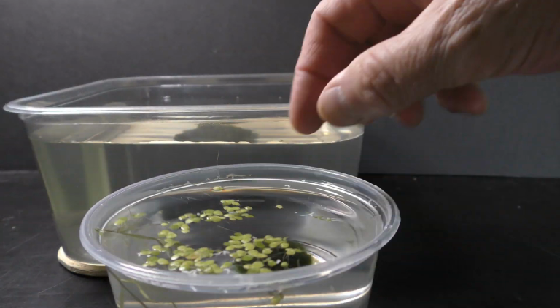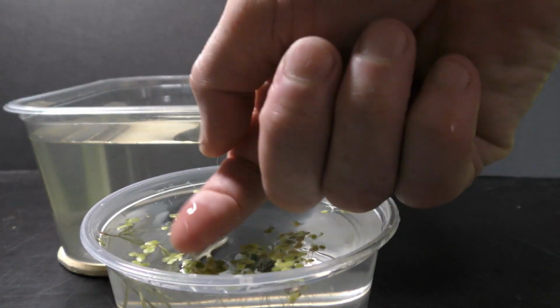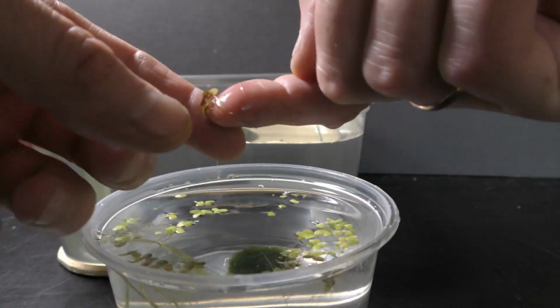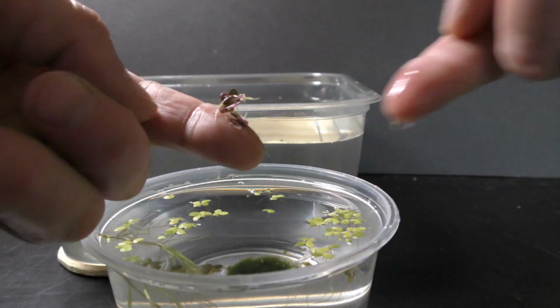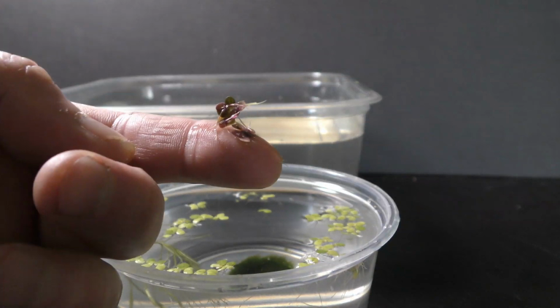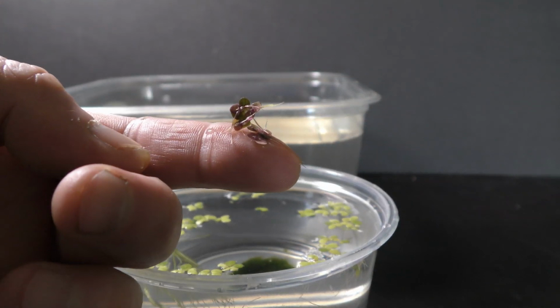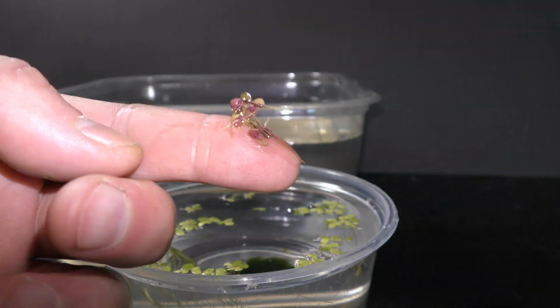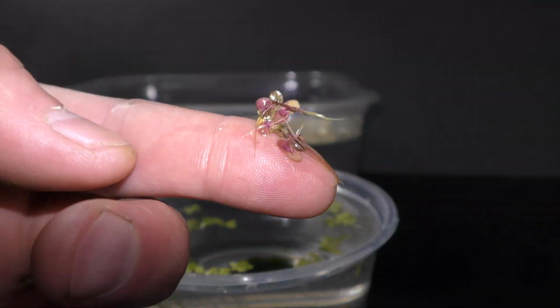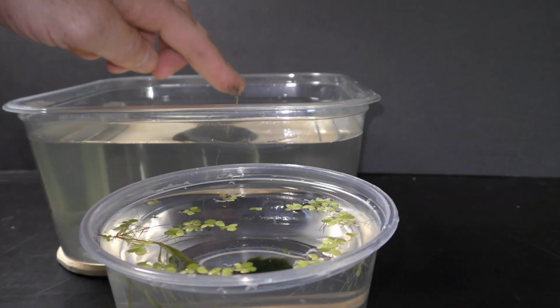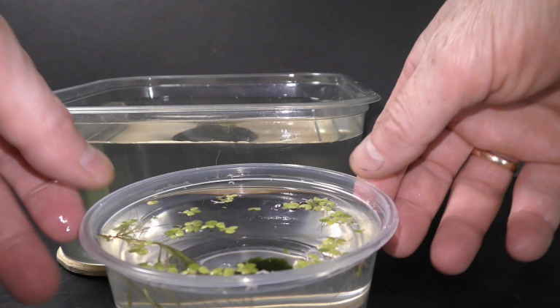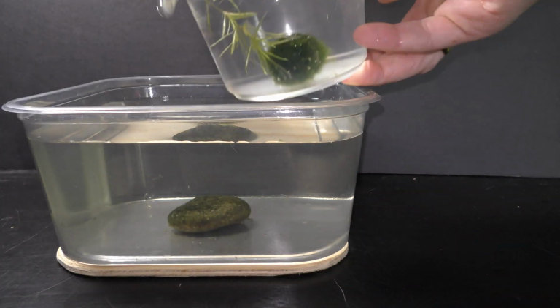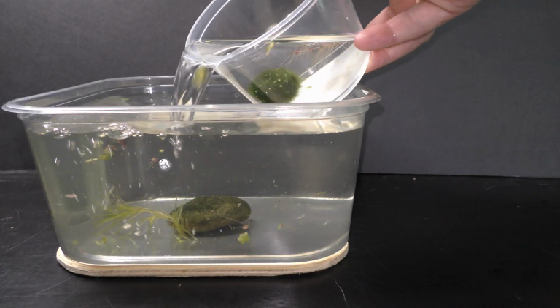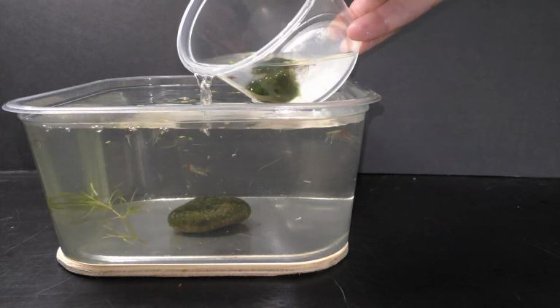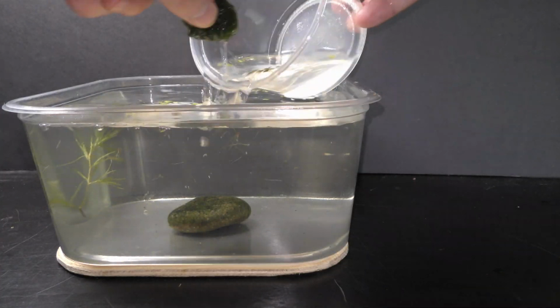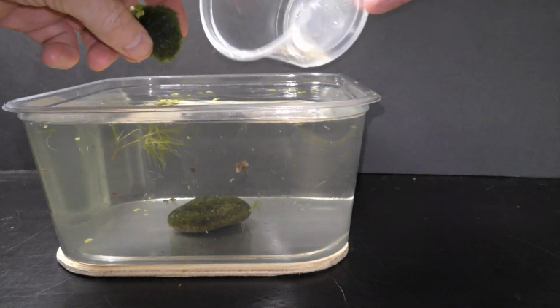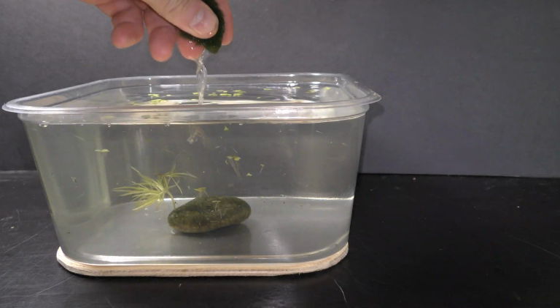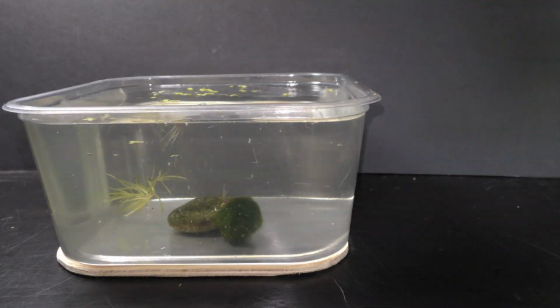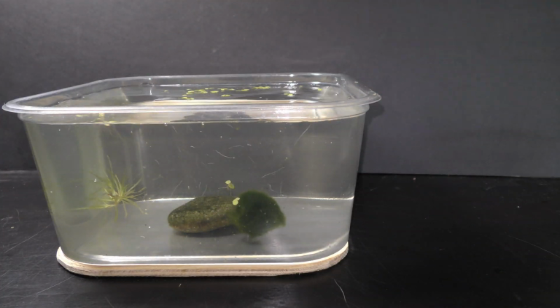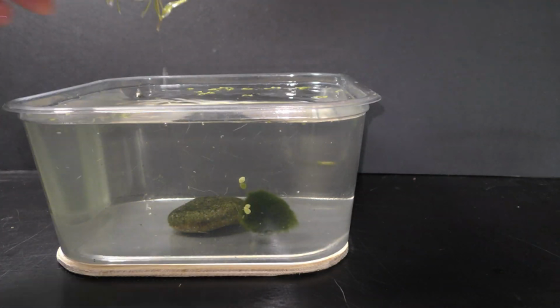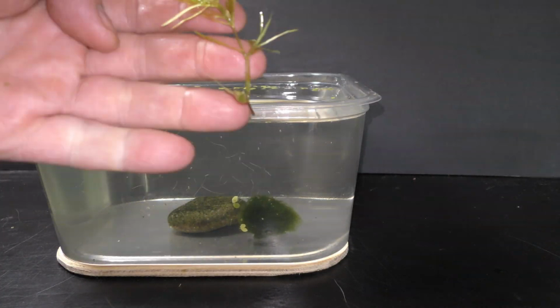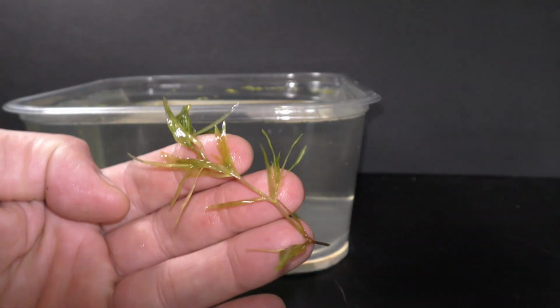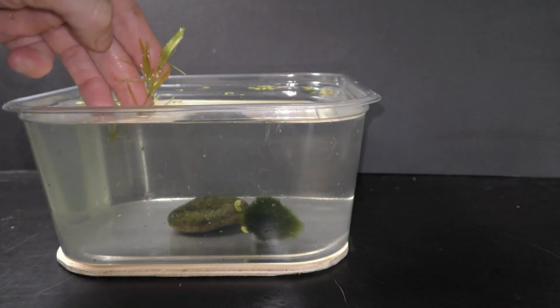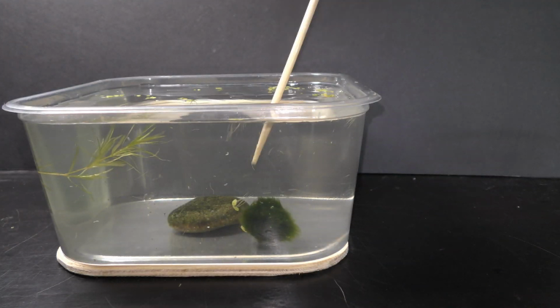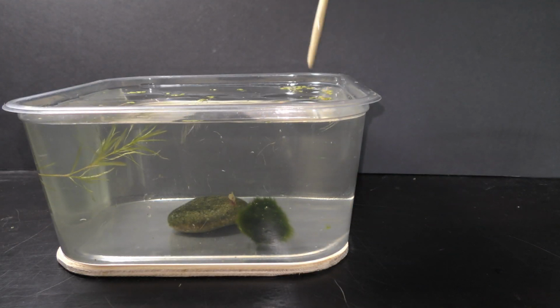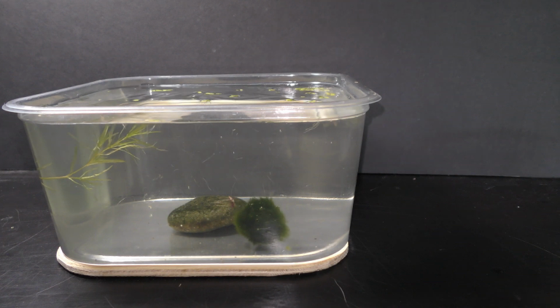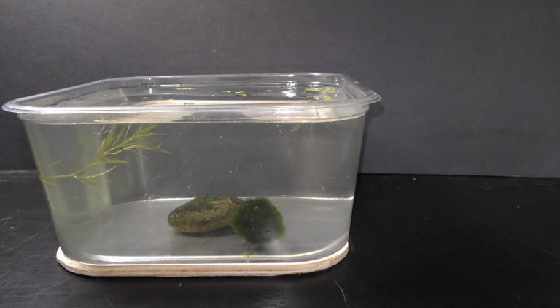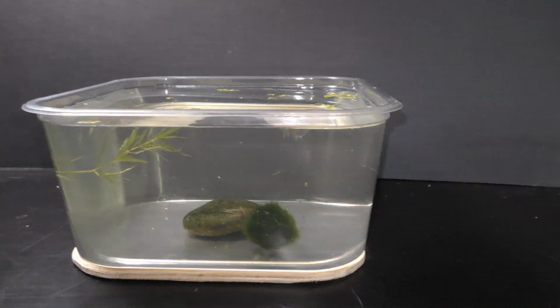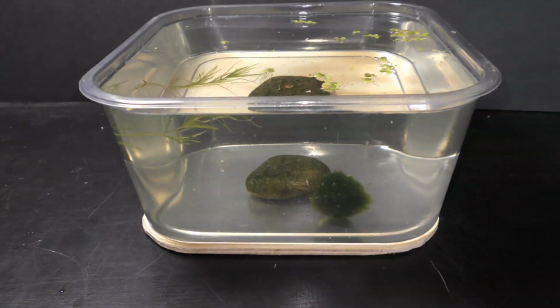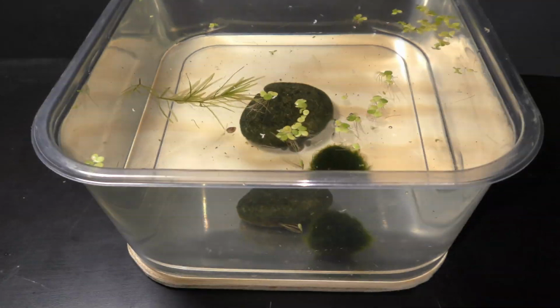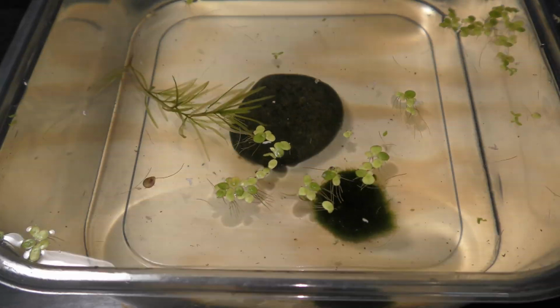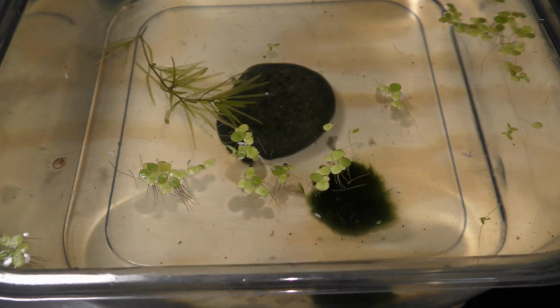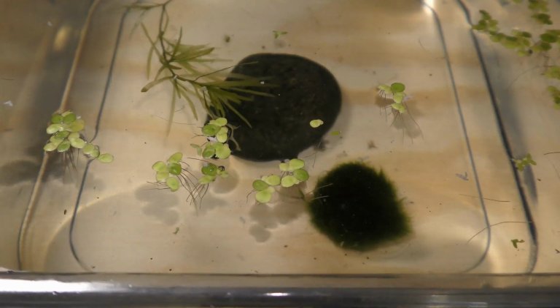I add aquatic plants — in this example, duckweed and guppy grass, courtesy of my friend RP101 — and a marimo bowl. The new aquarium is ready.